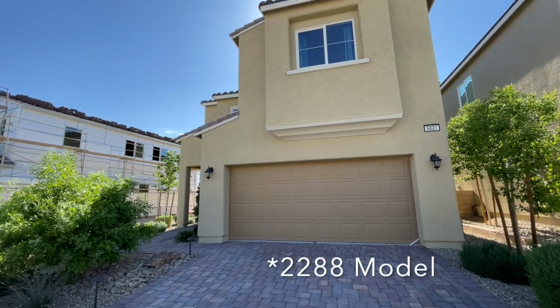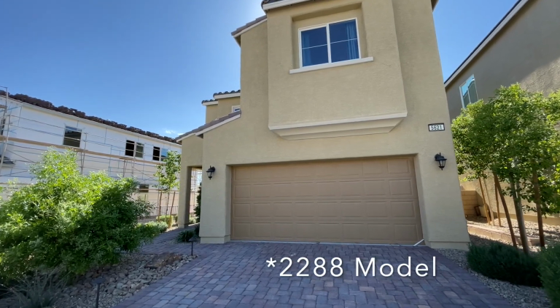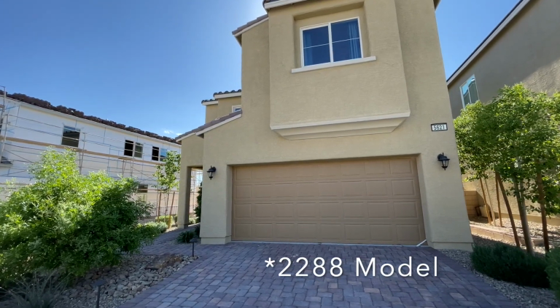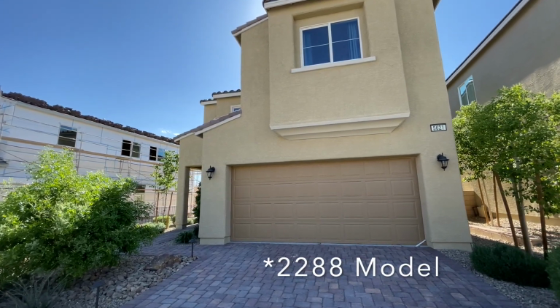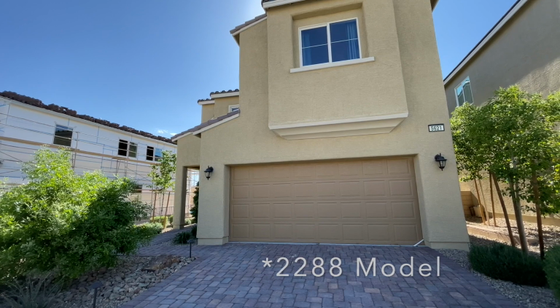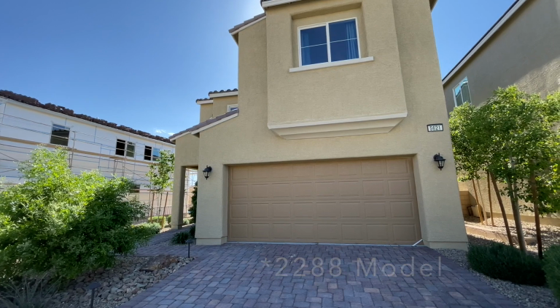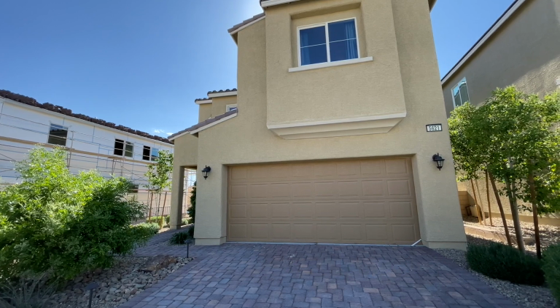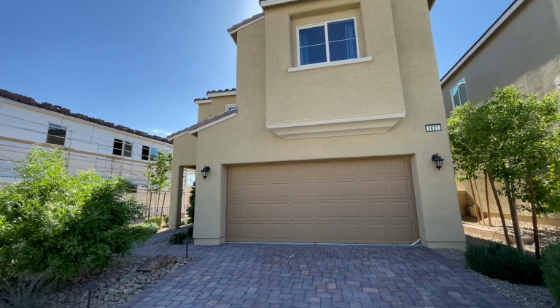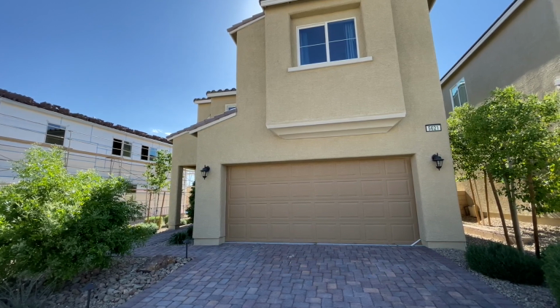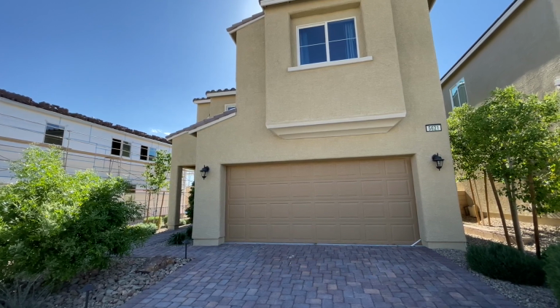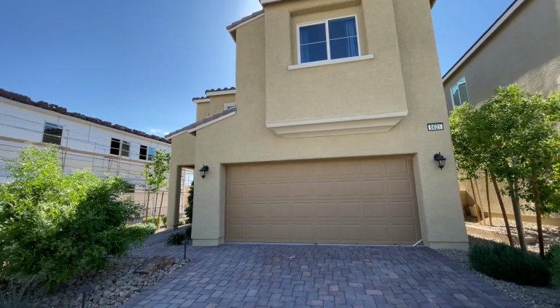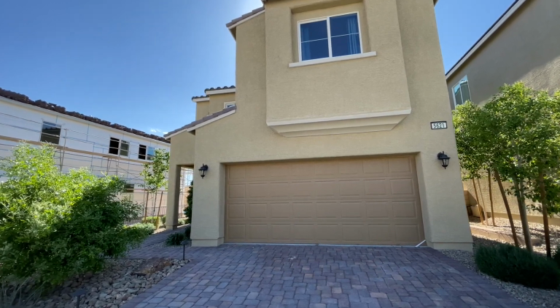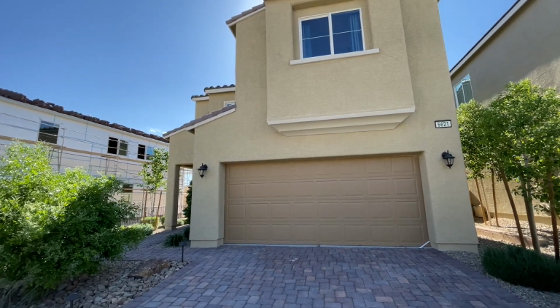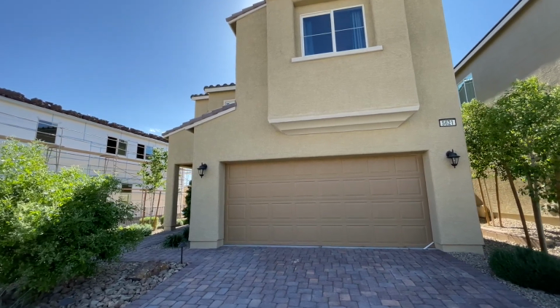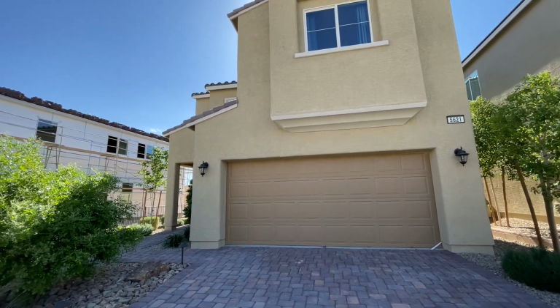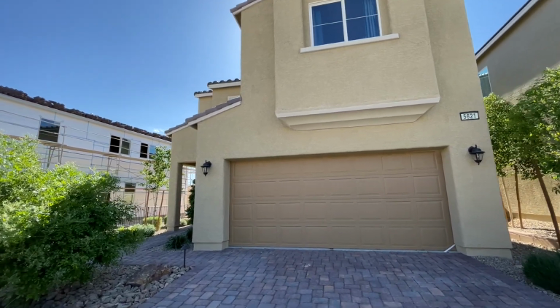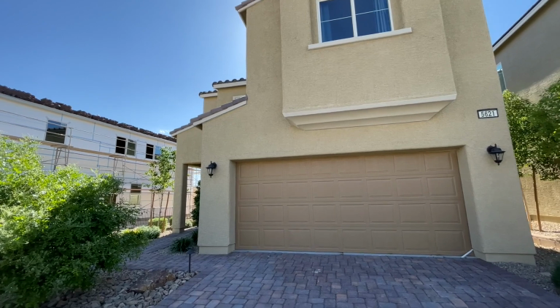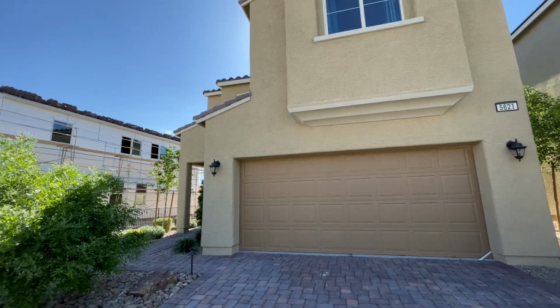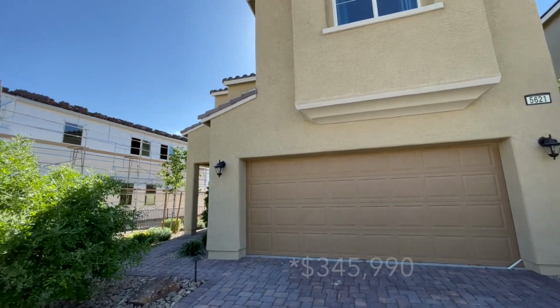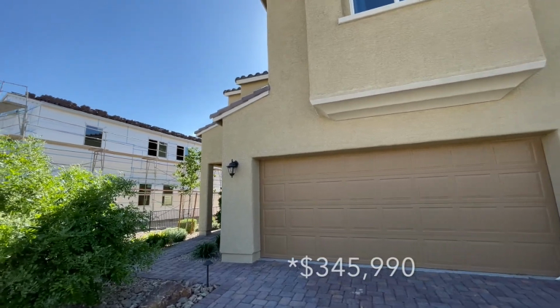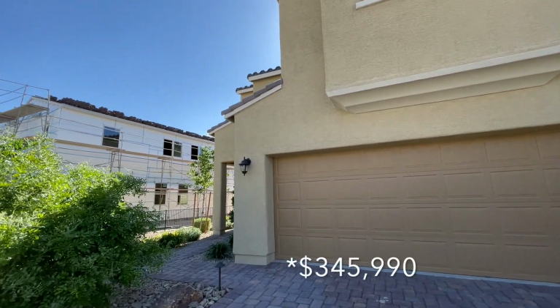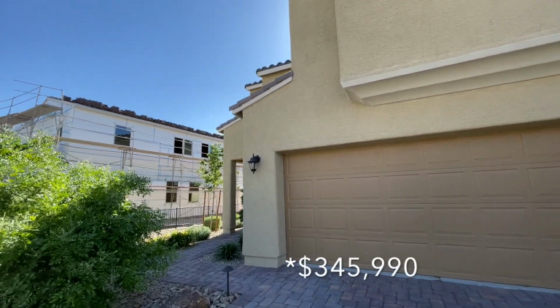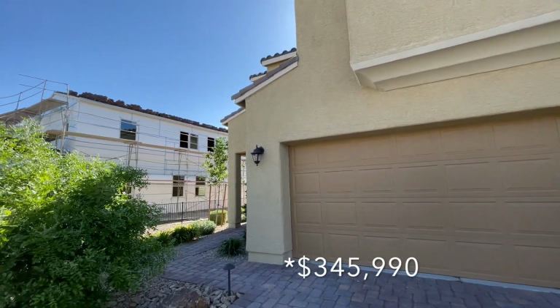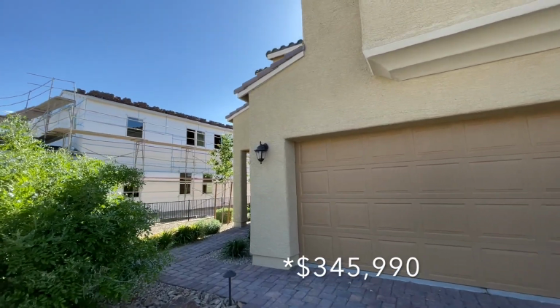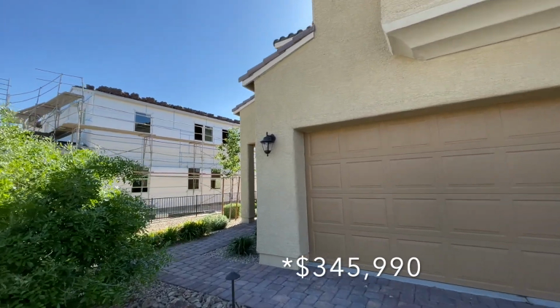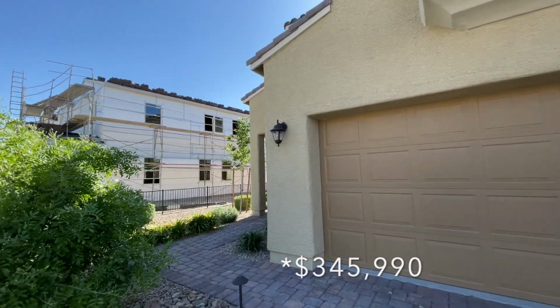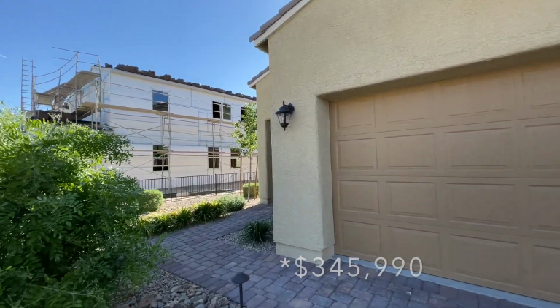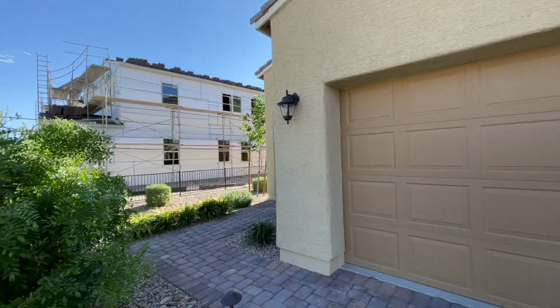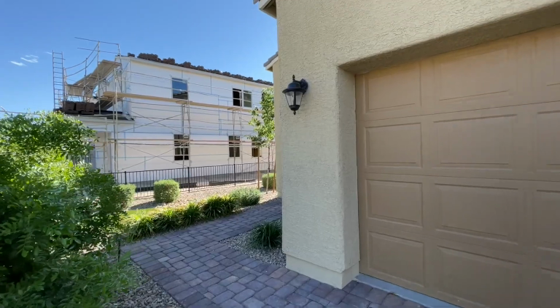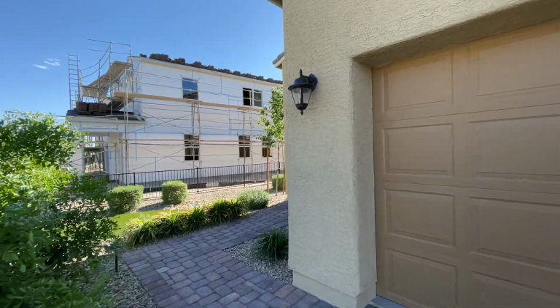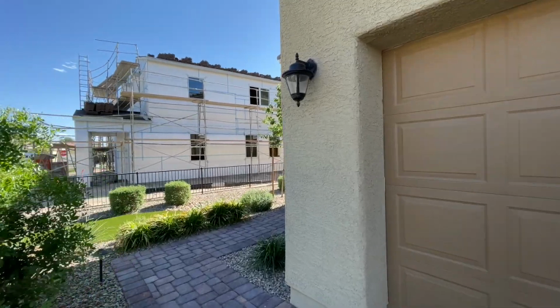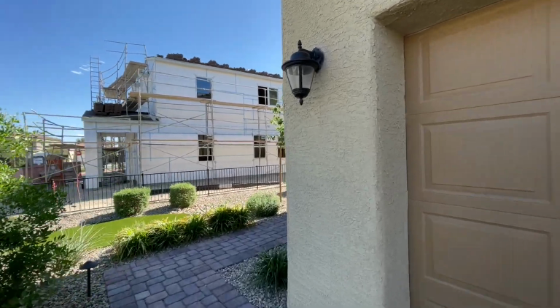As you can guess, 1,735 square feet, two-story, three-bedroom, two-and-a-half-bath, two-car garage, and it starts at $326,990. I'm going to jump inside real quick because the trash truck is coming around.